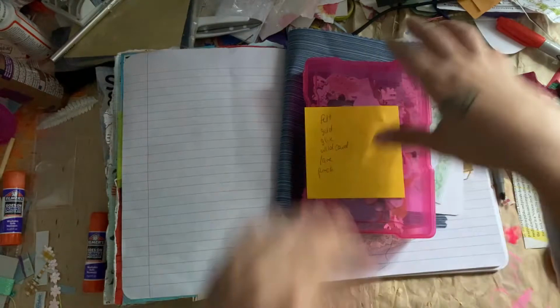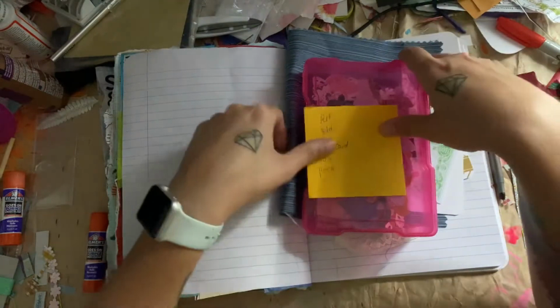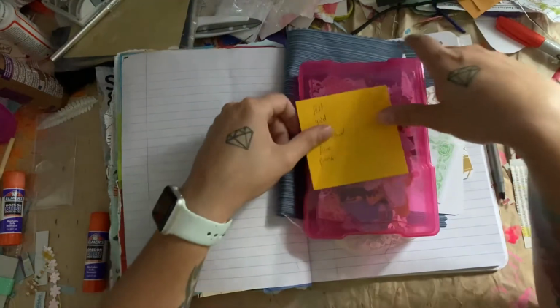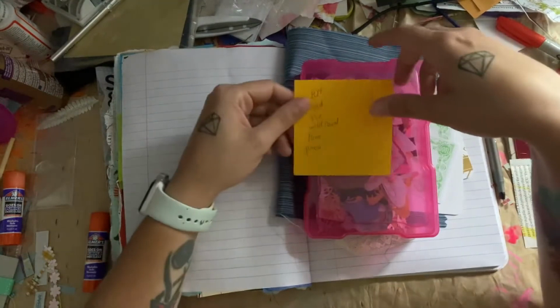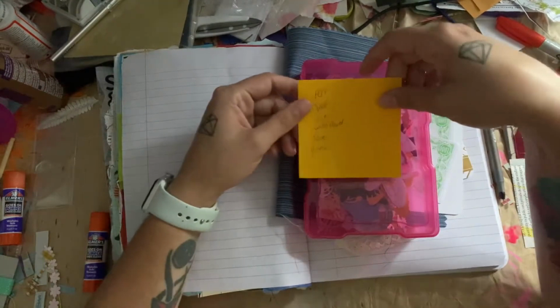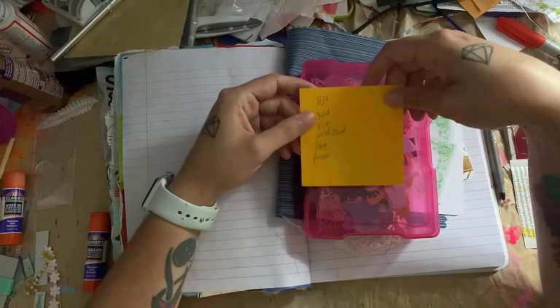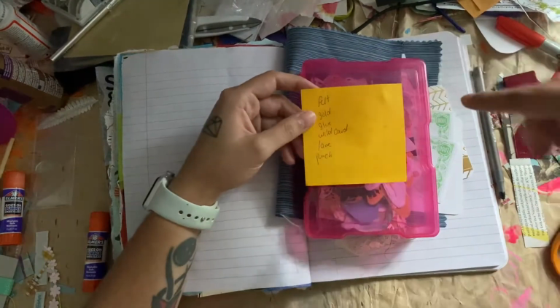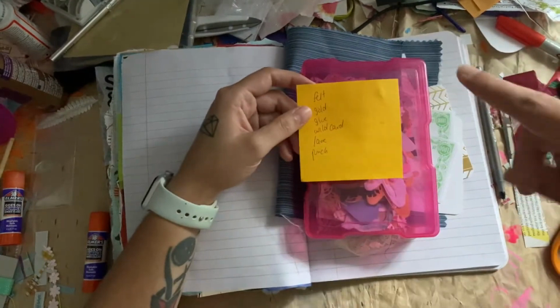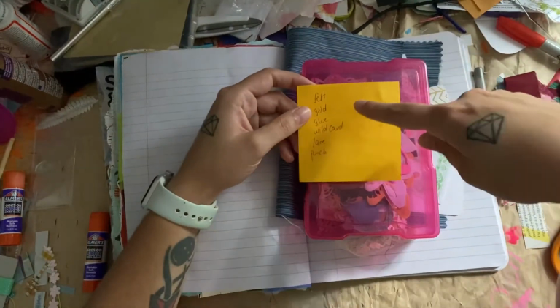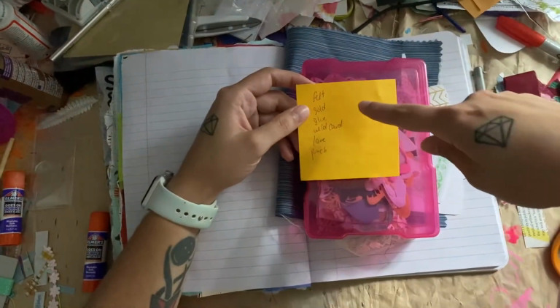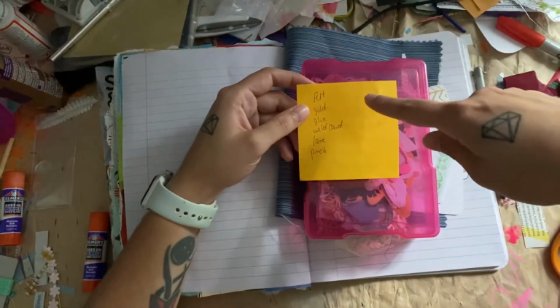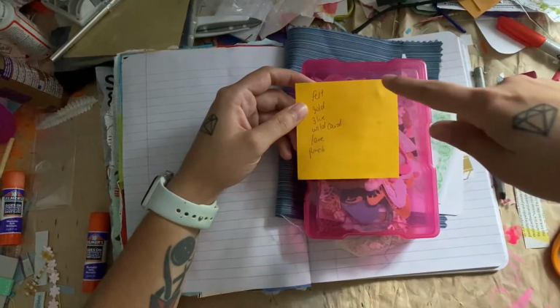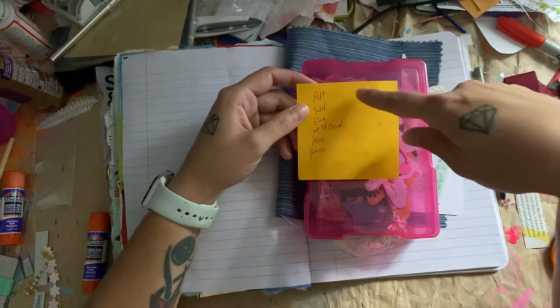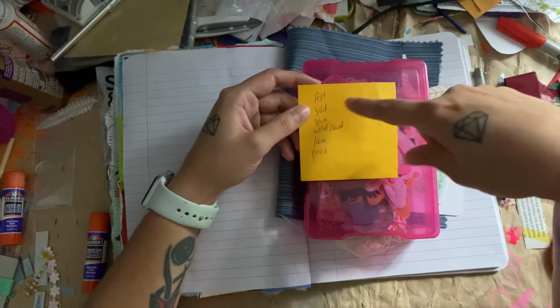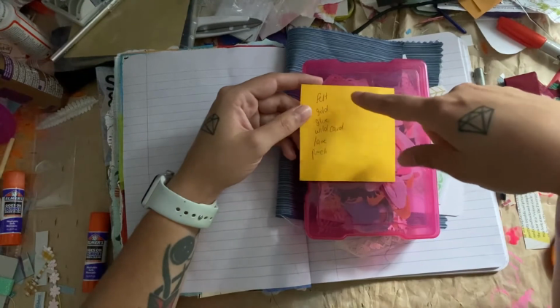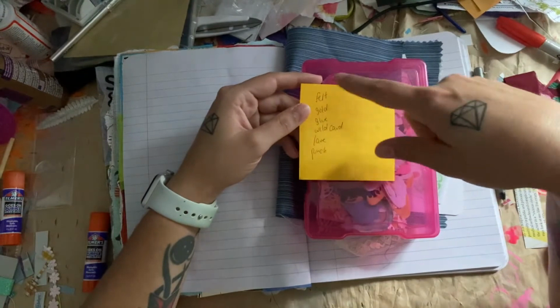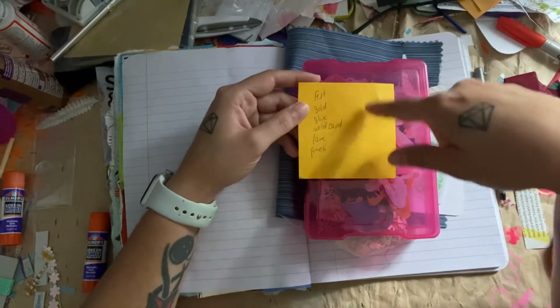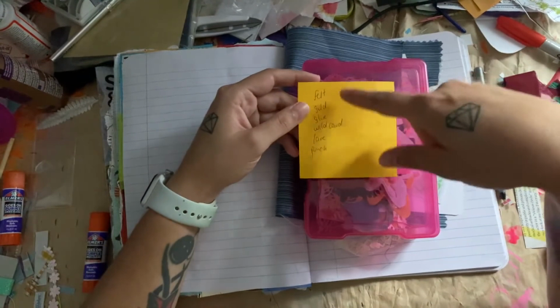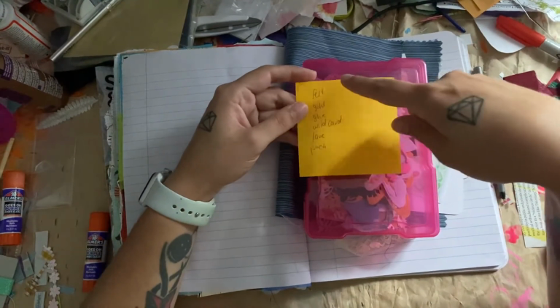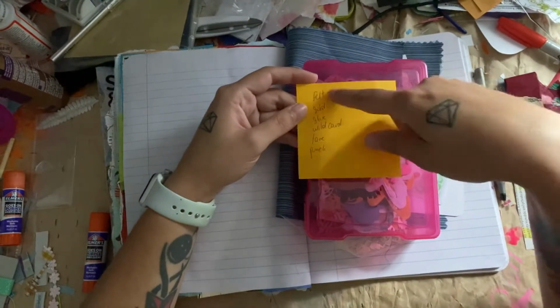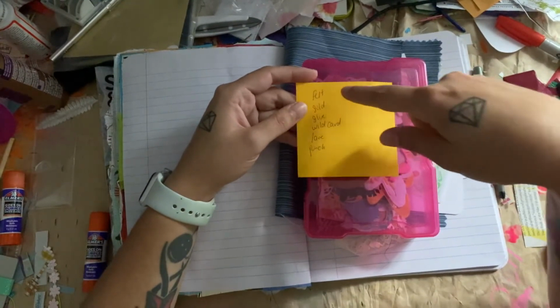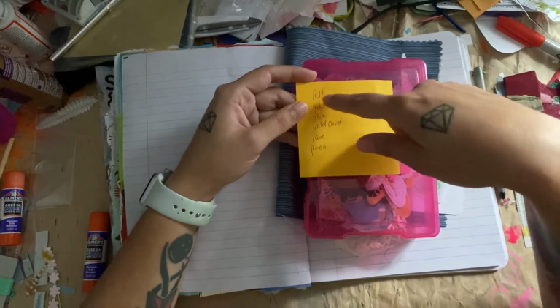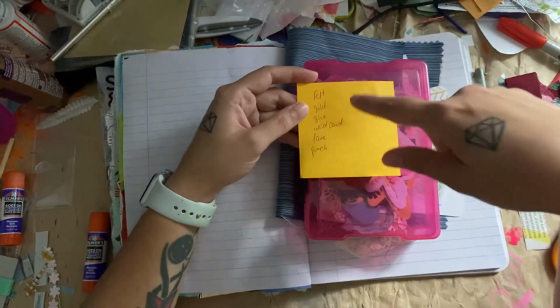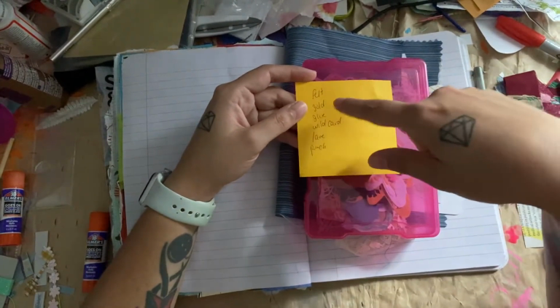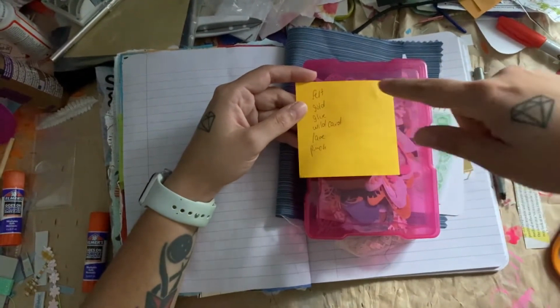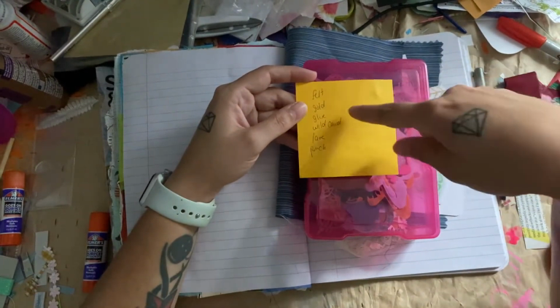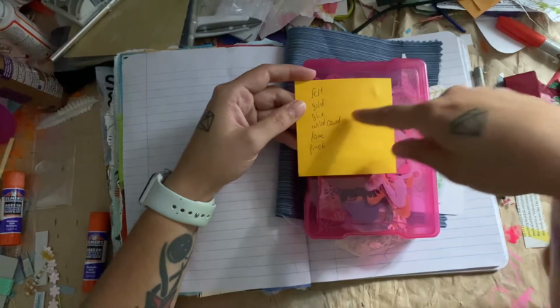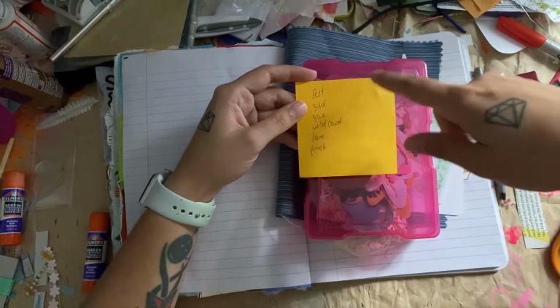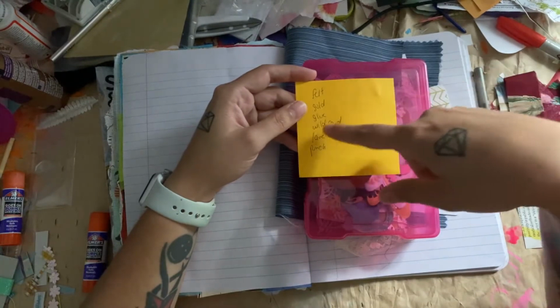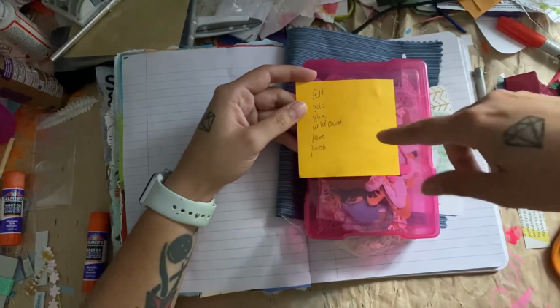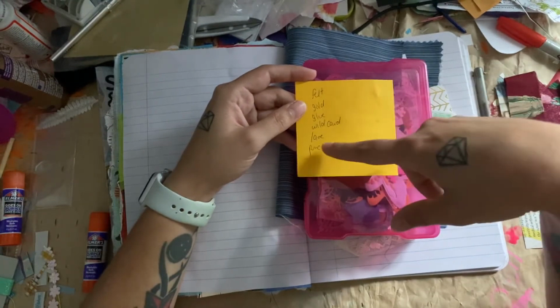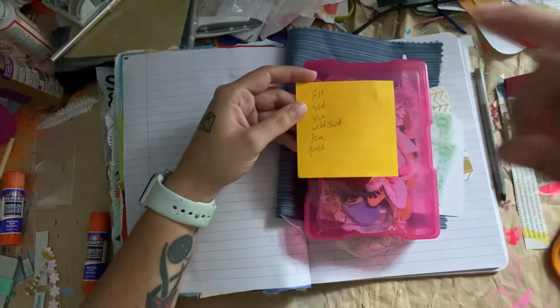I'm doing another one of Heather's prompts, and the prompts this time are felt, gold, glue, a wild card, lace, and a punch.